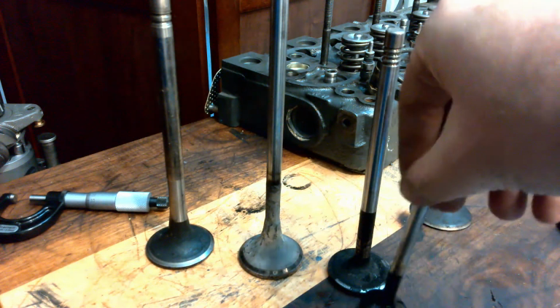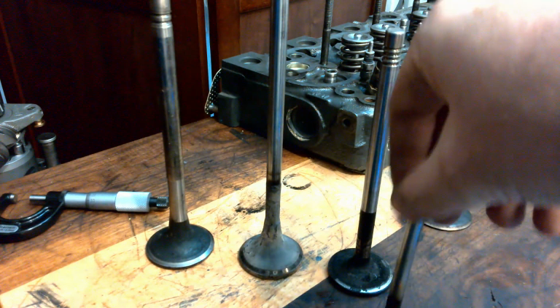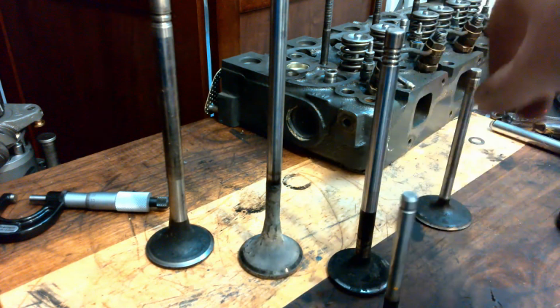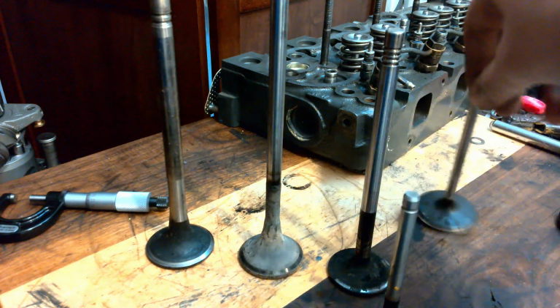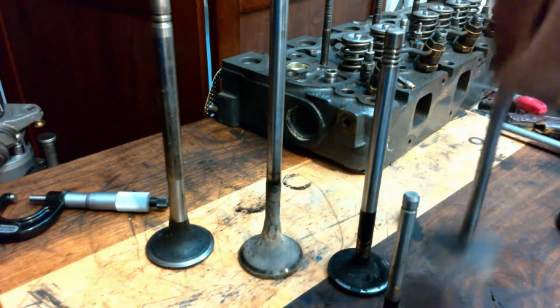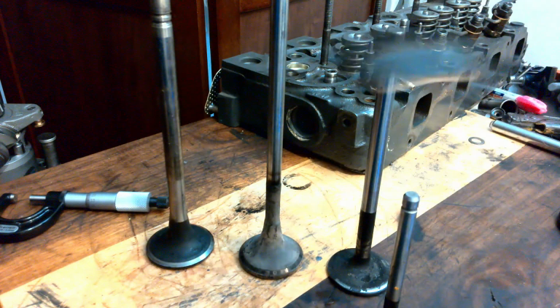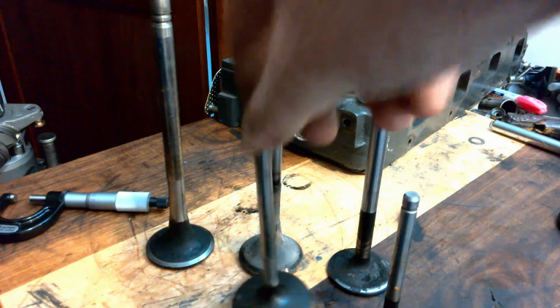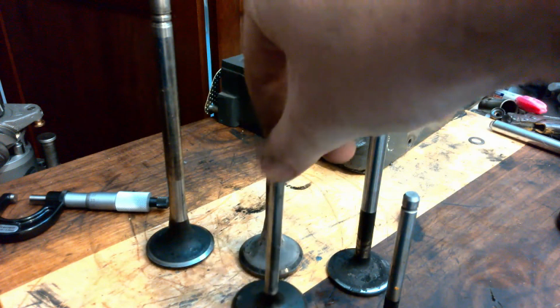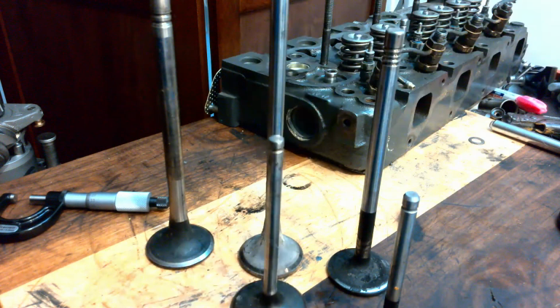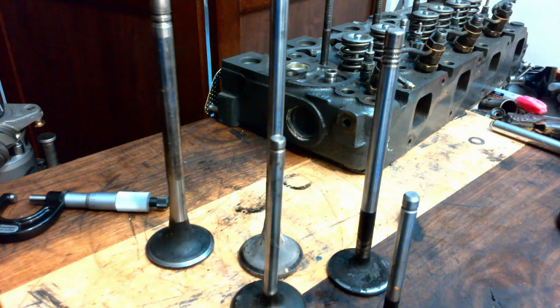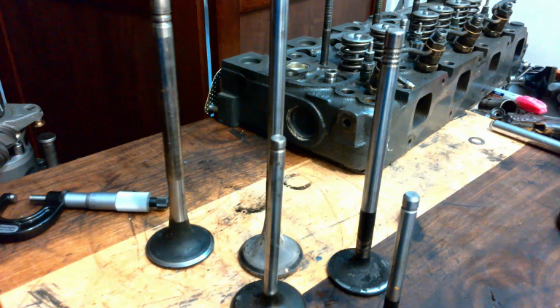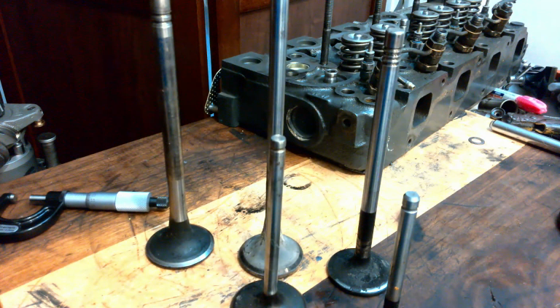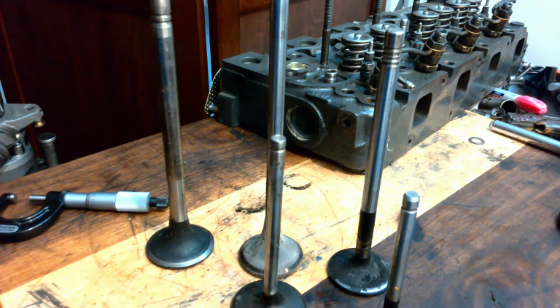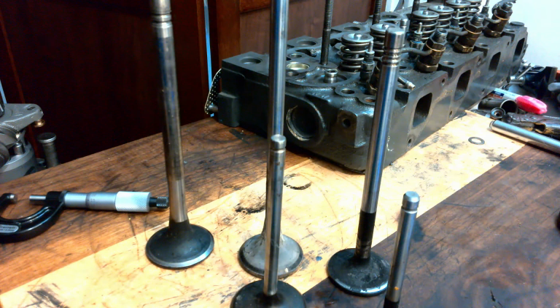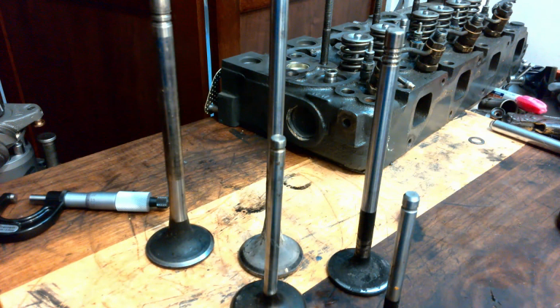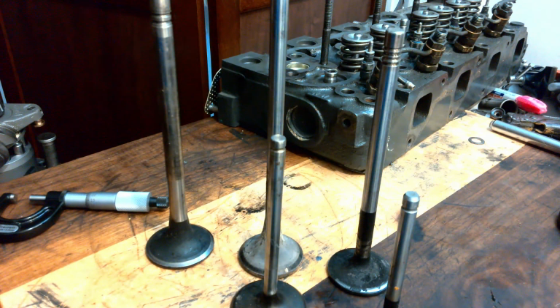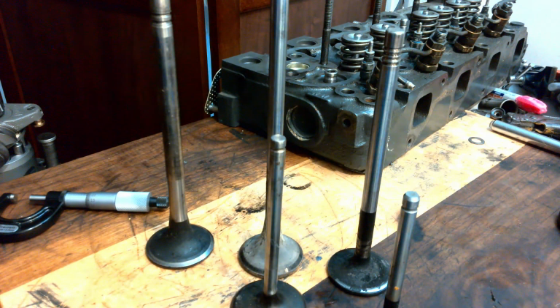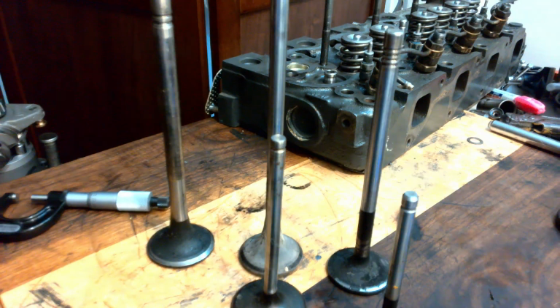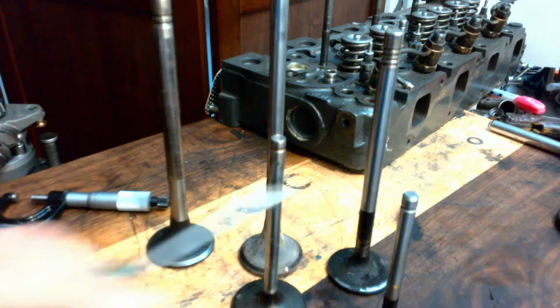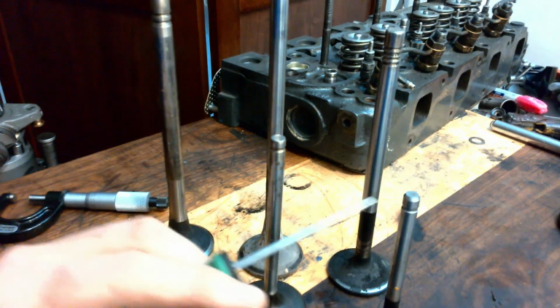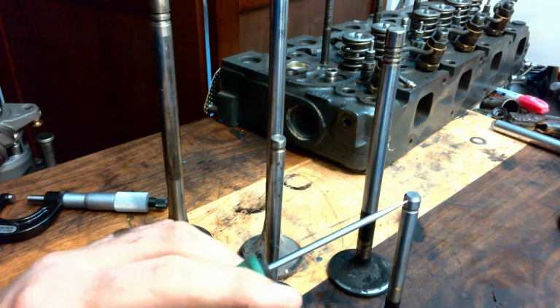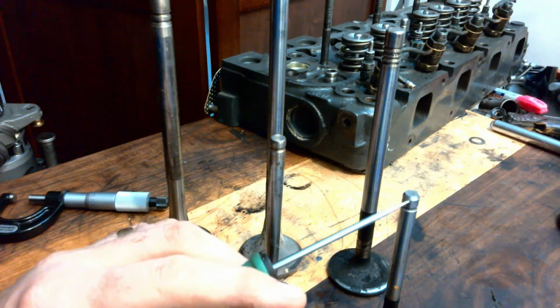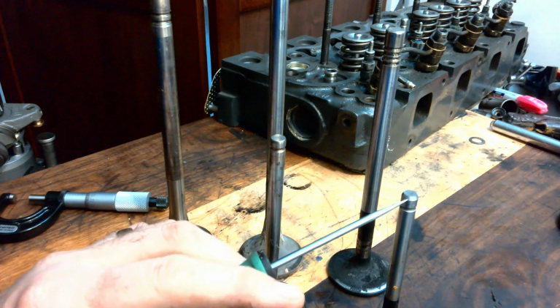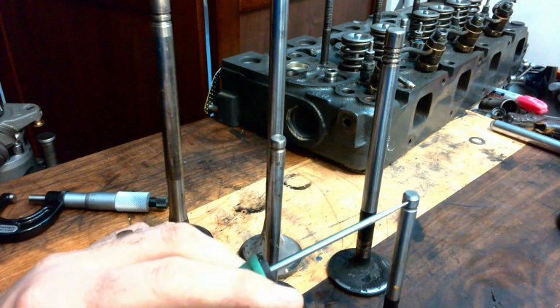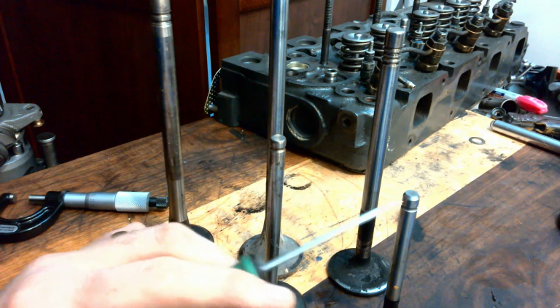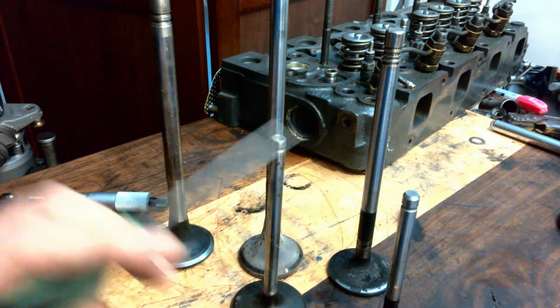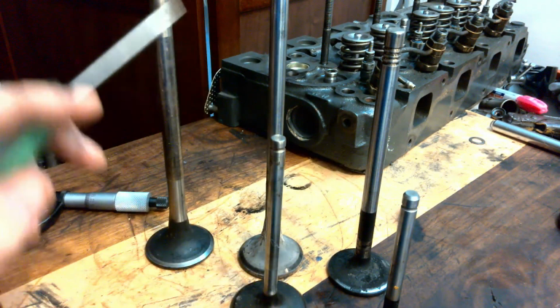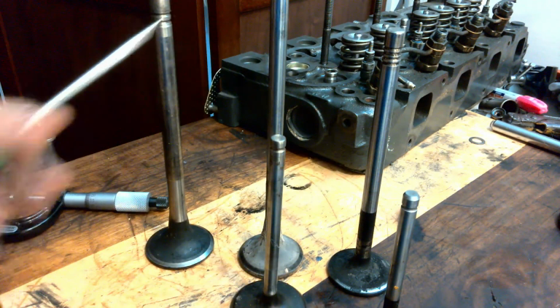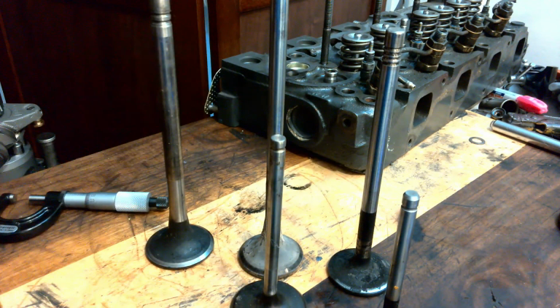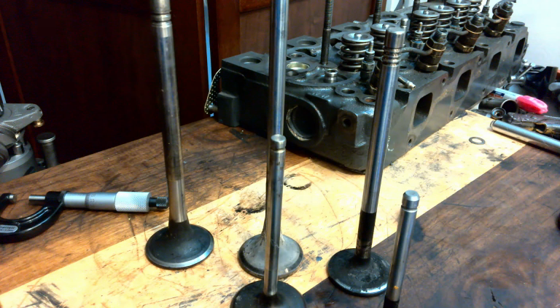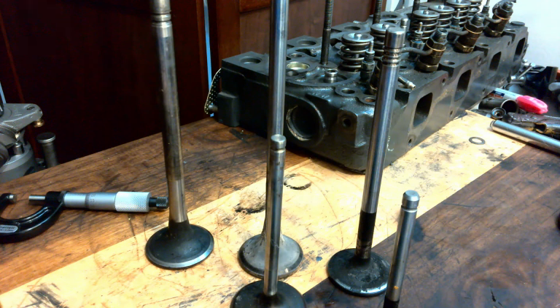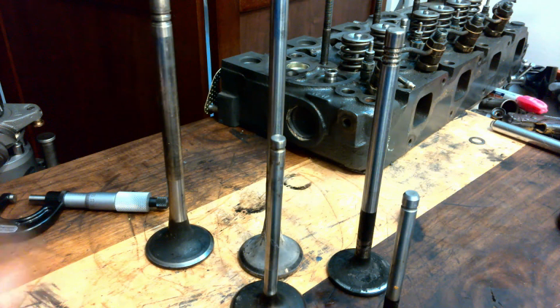One thing they do all have in common, no matter who the manufacturer was, the tip is hardened and they all have a chamfer on them. That's all present on all of them.